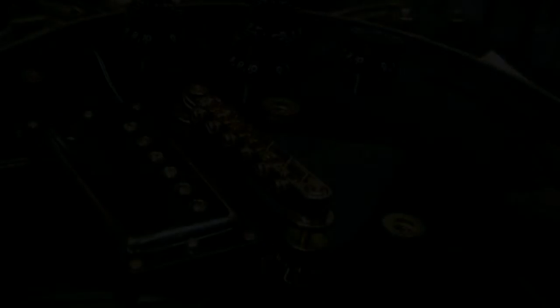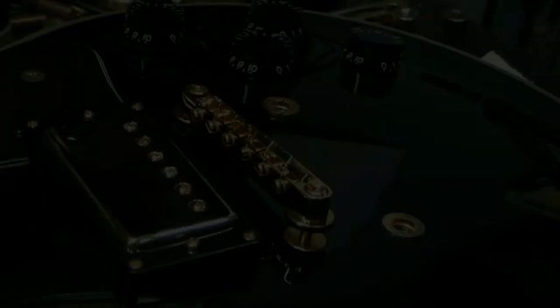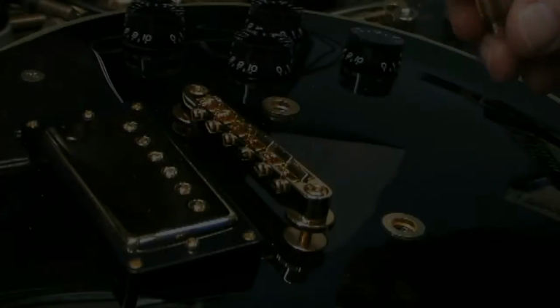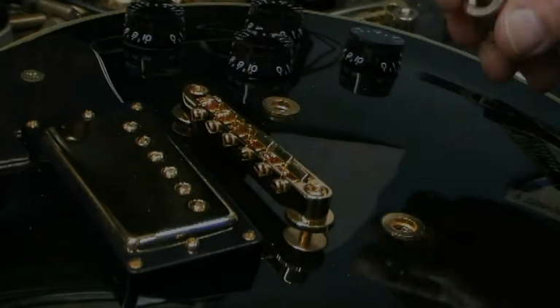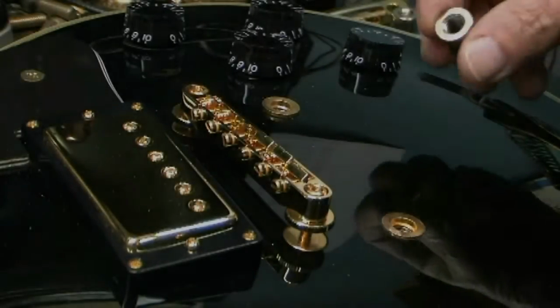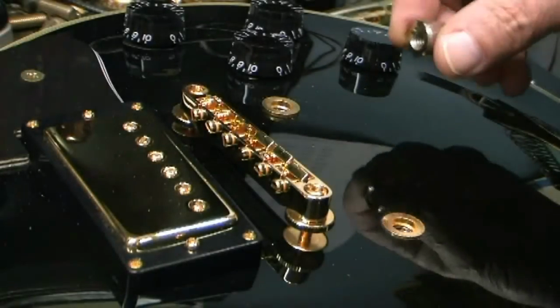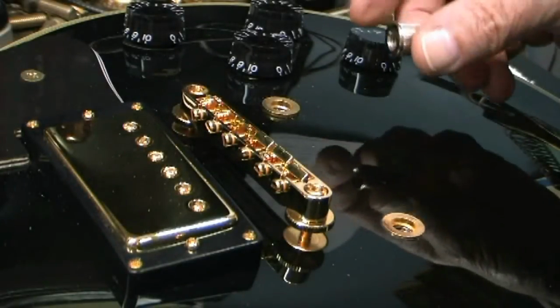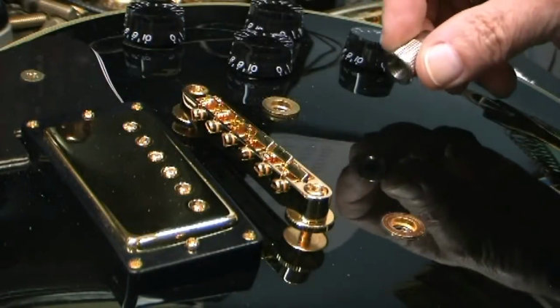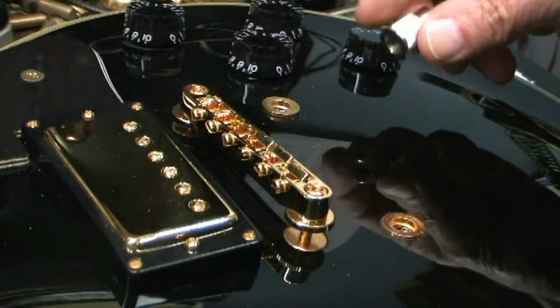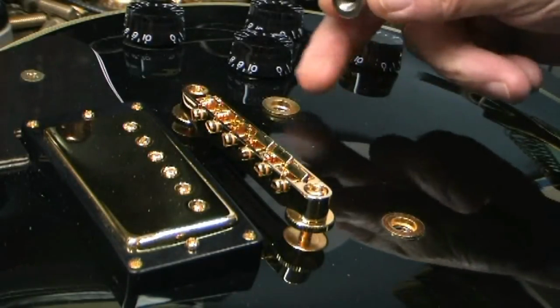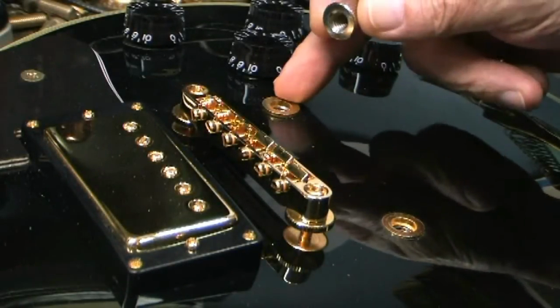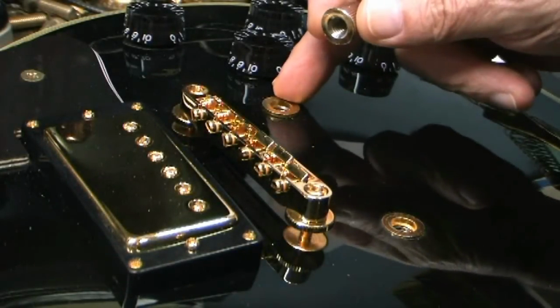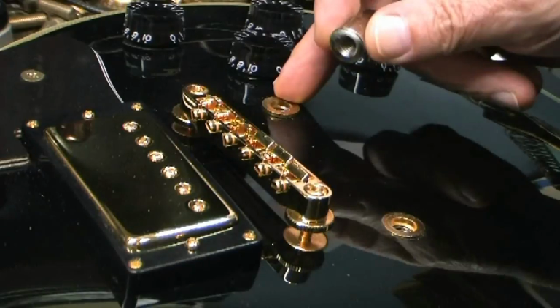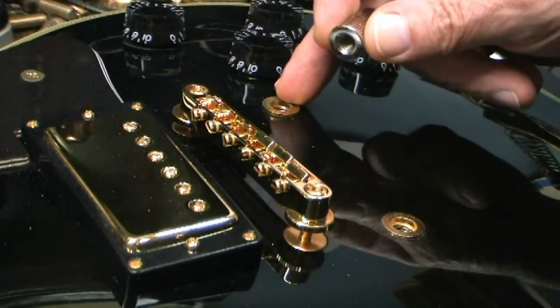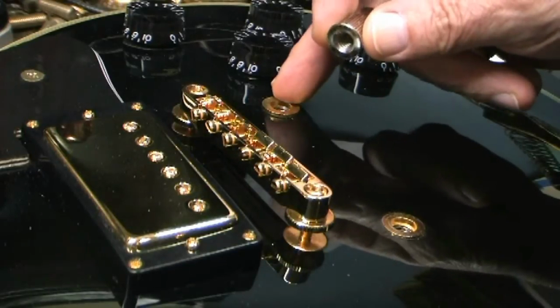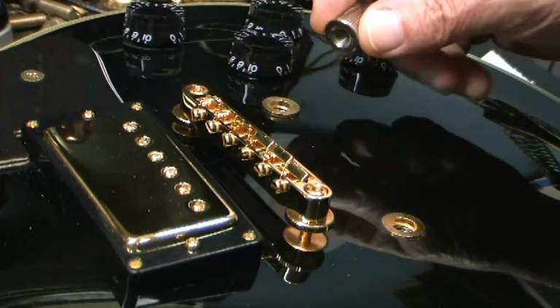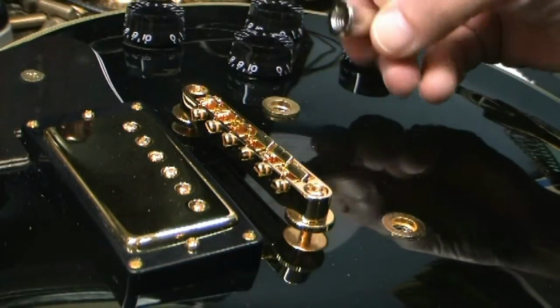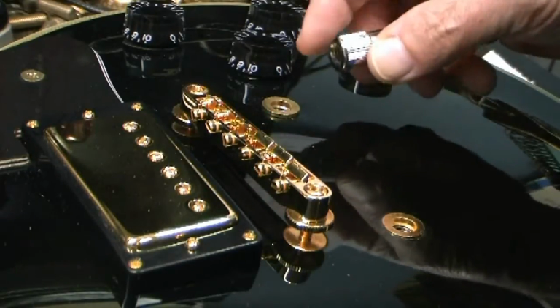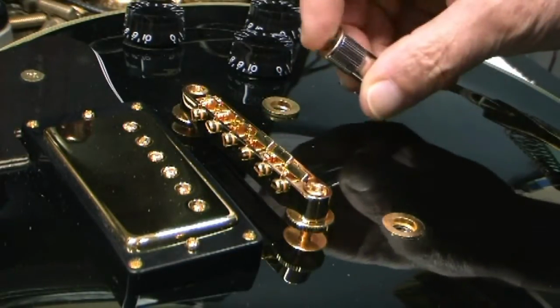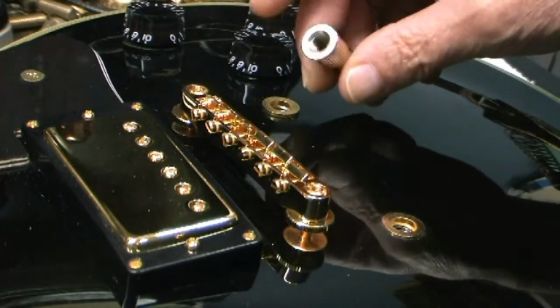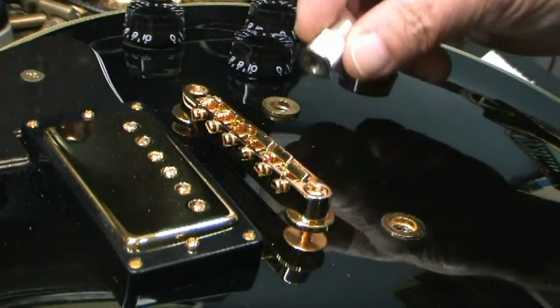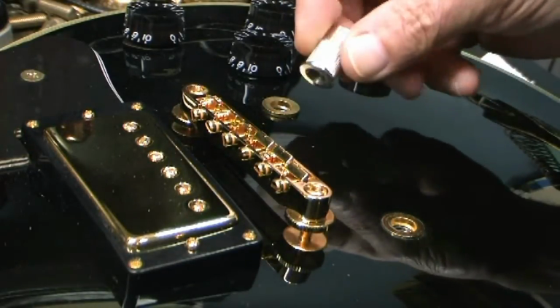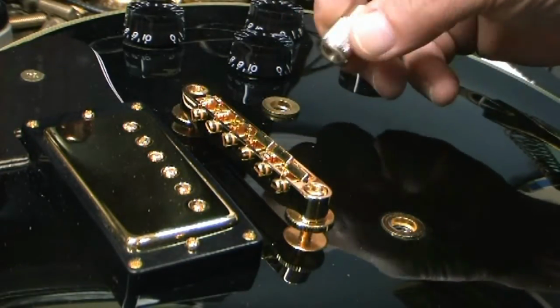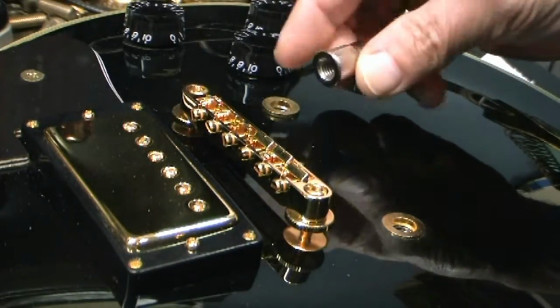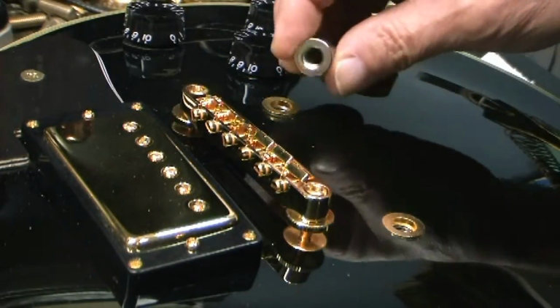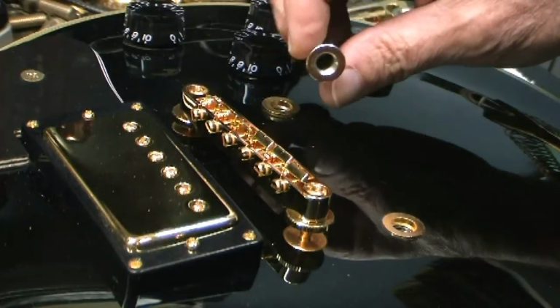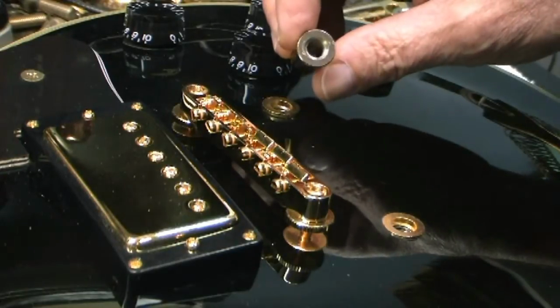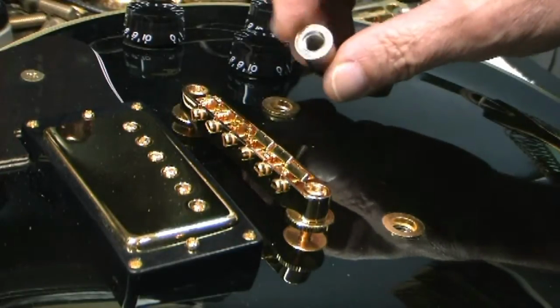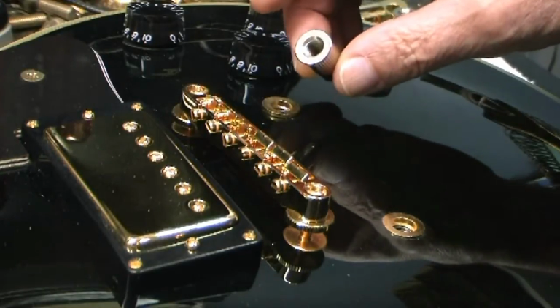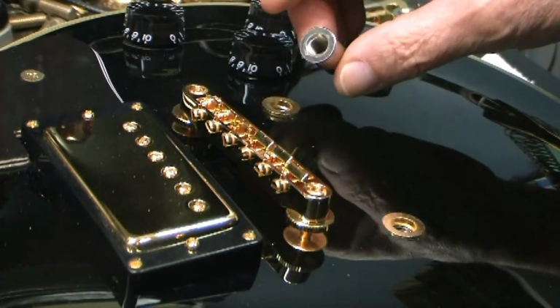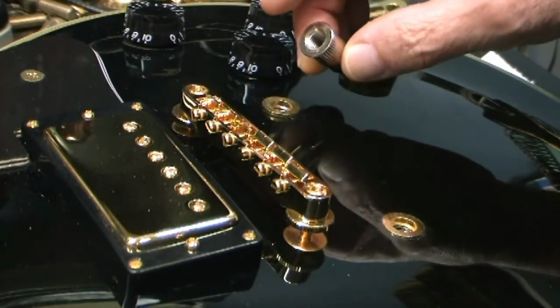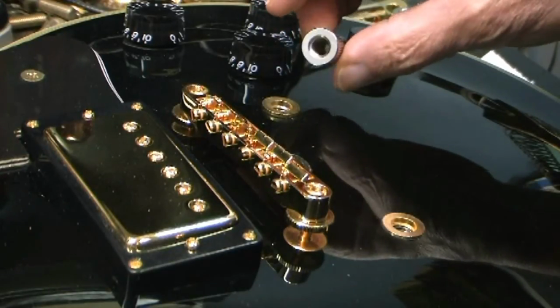This video is going to show the removal and installation of the tailpiece inserts on an Epiphone guitar, replacing them with the Faber carbon steel bushings for the tailpiece.